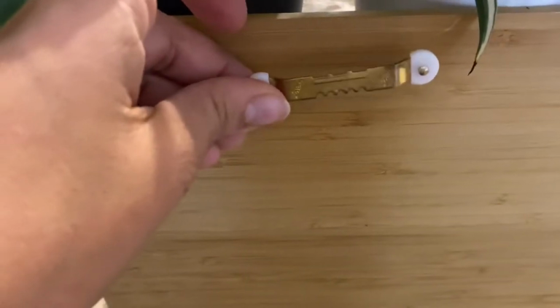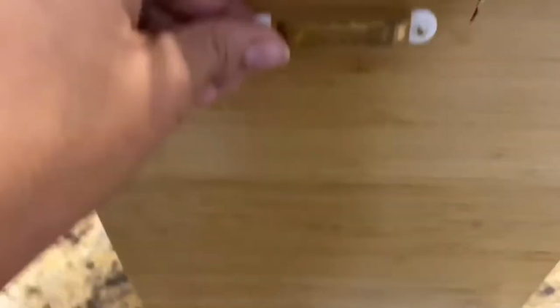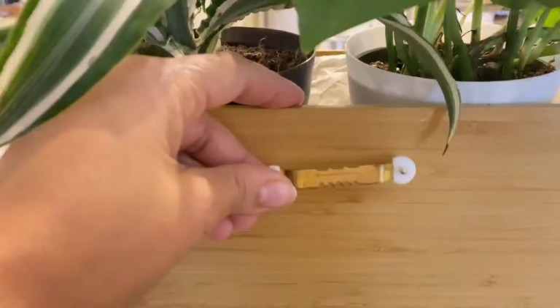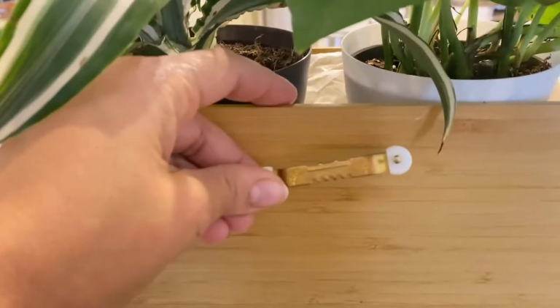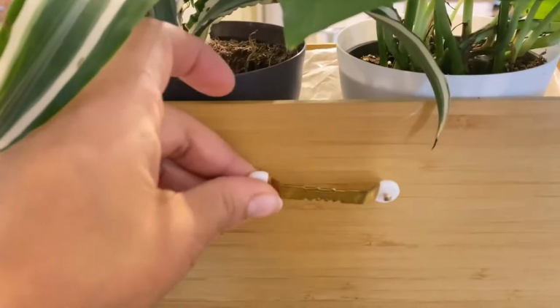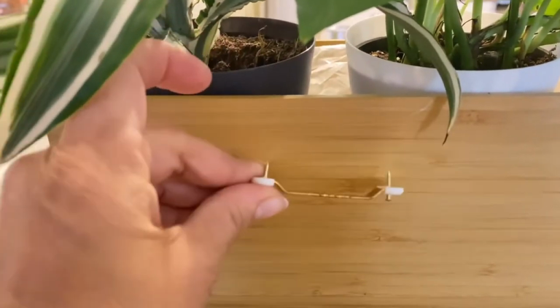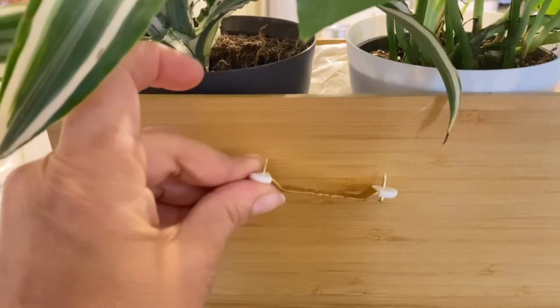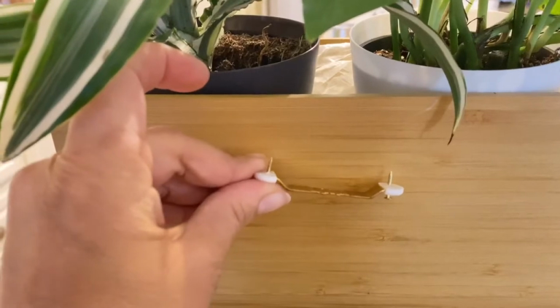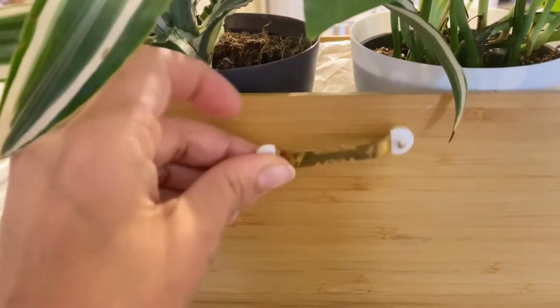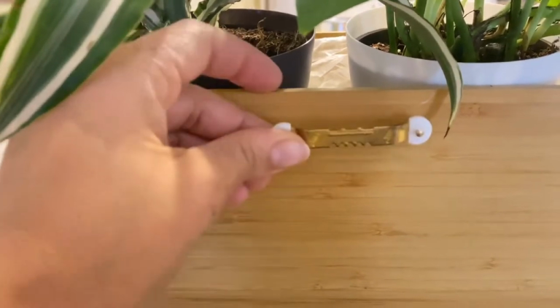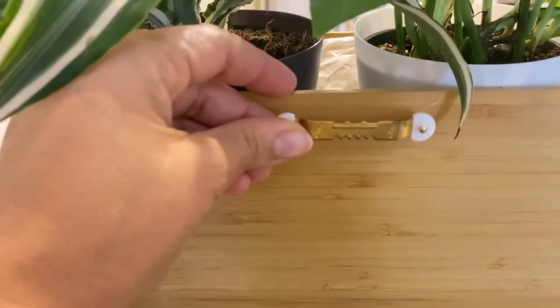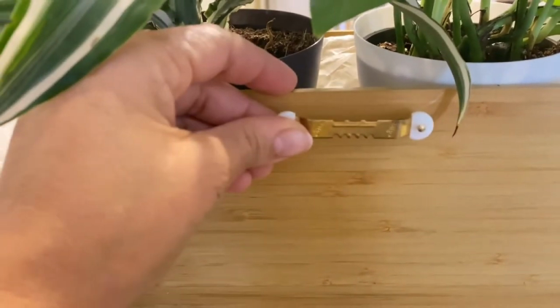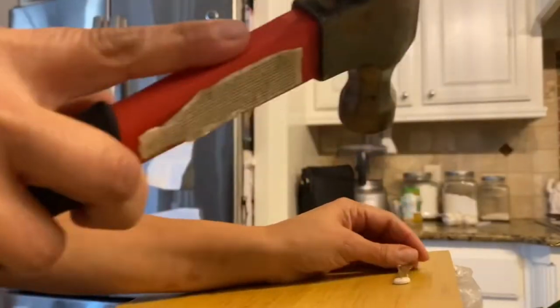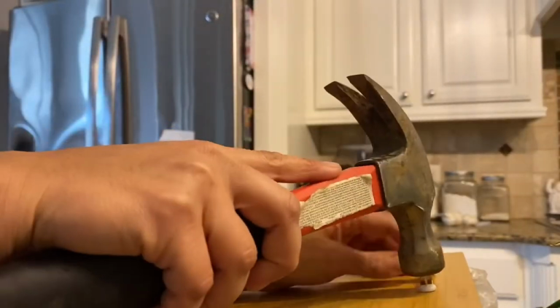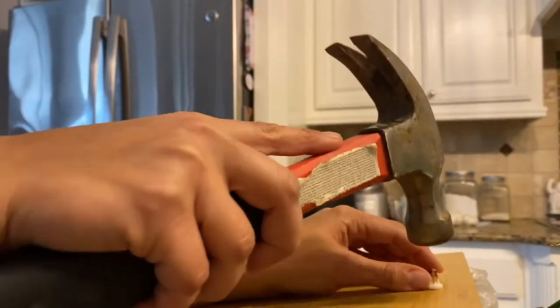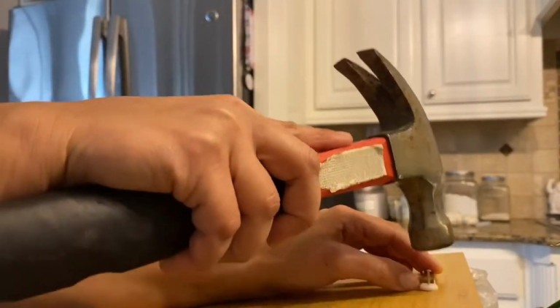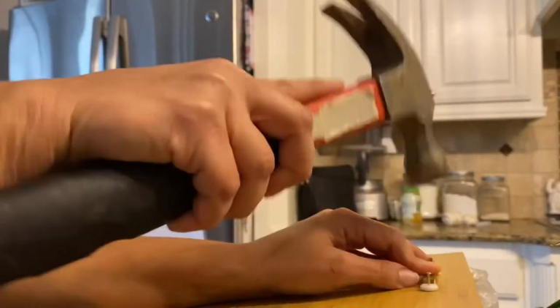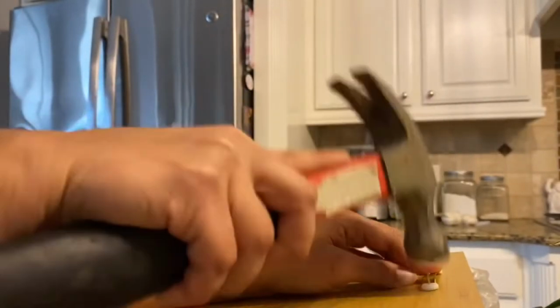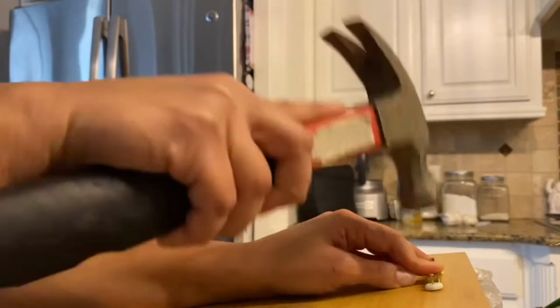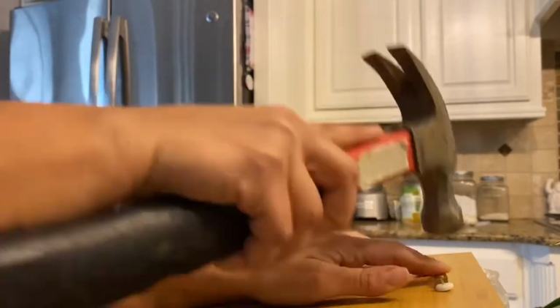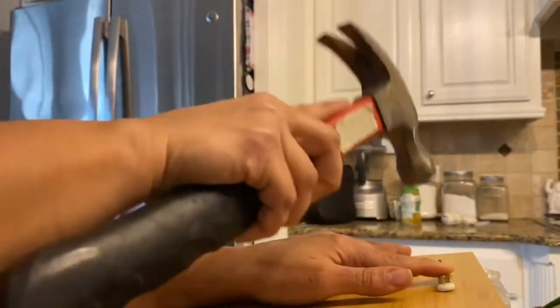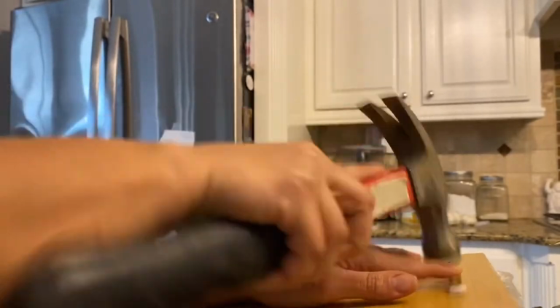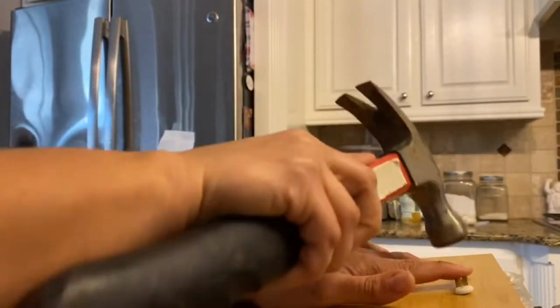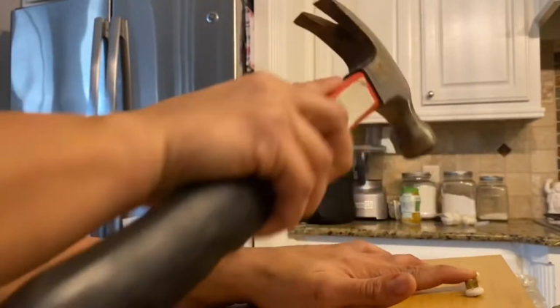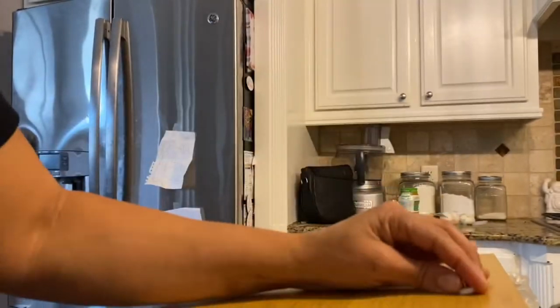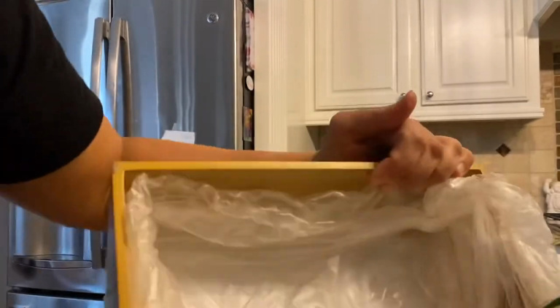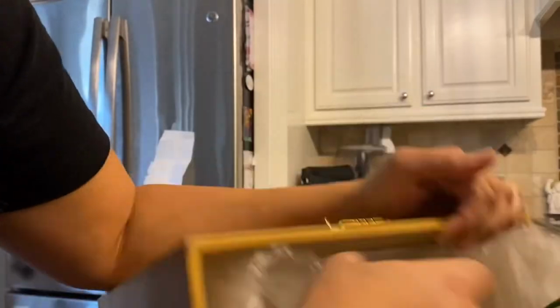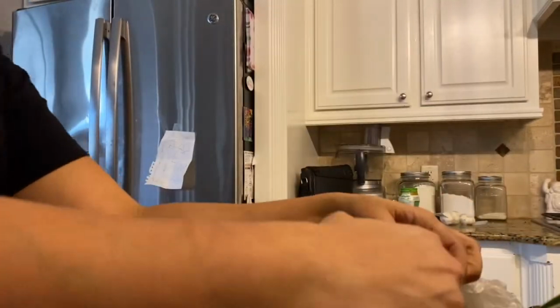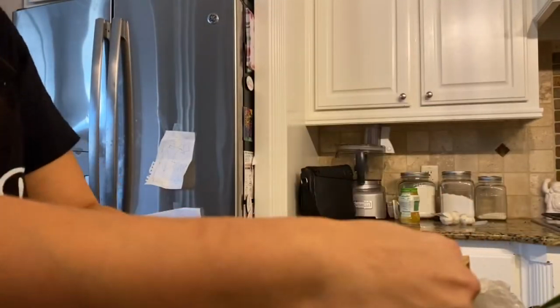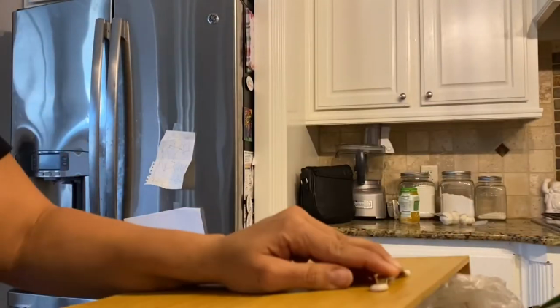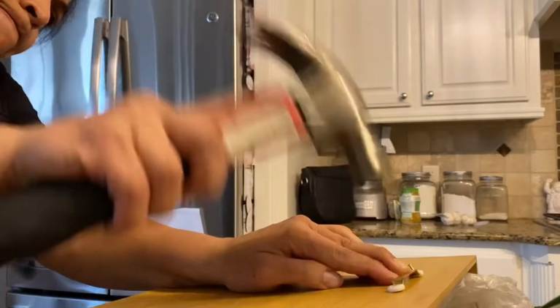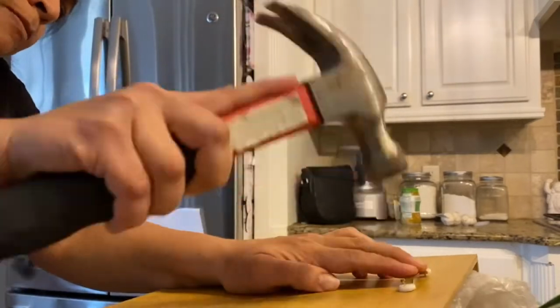These are picture hangers you can buy at Lowe's, and they're perfect for adapting anything into a planter or wall hanging. You just nail them right in, and if any come through the other side of your material, you just go ahead and snip them off.